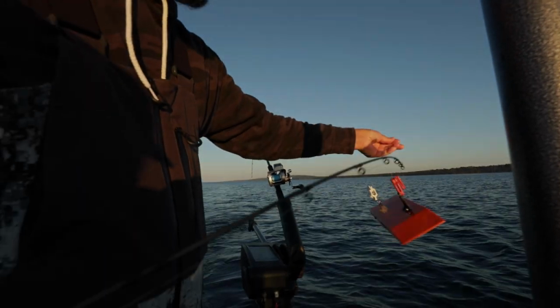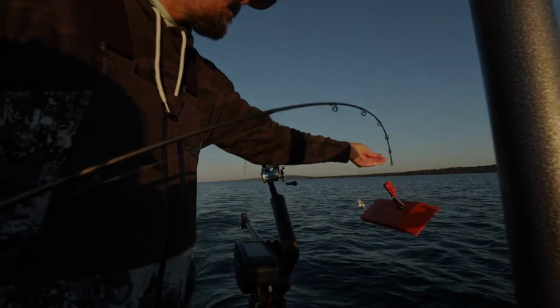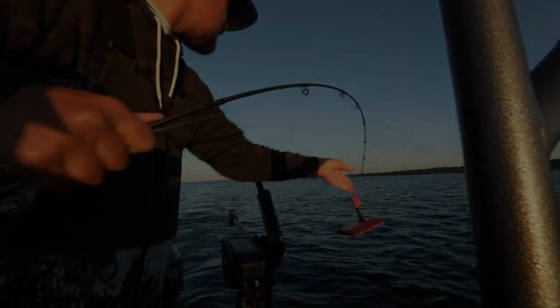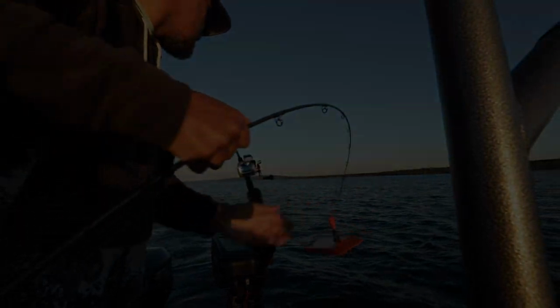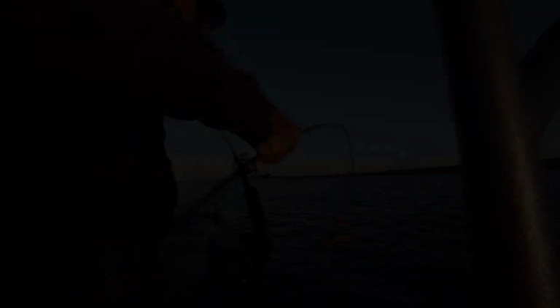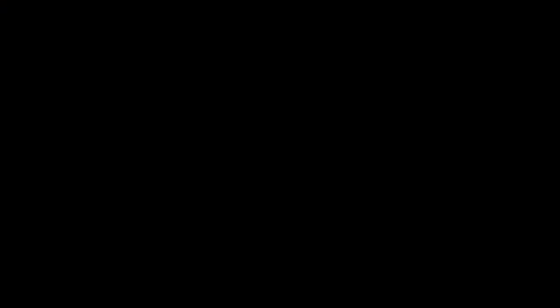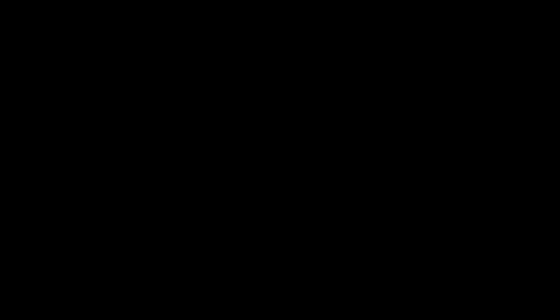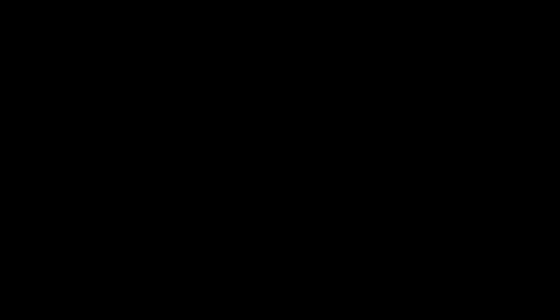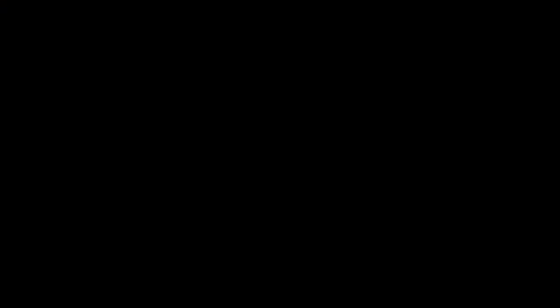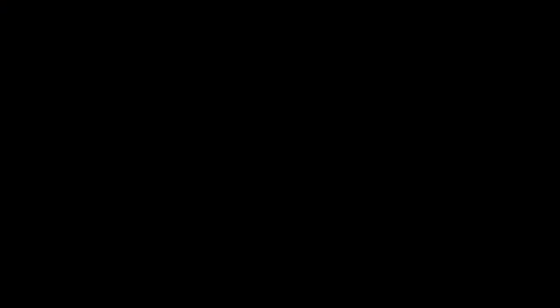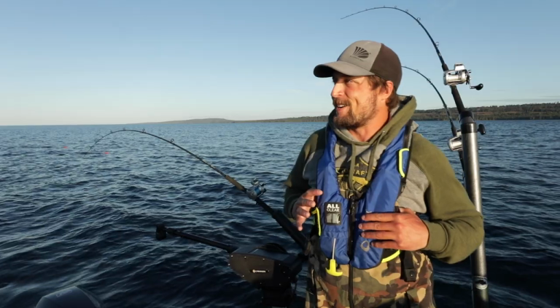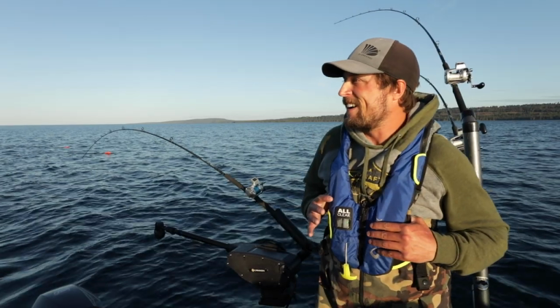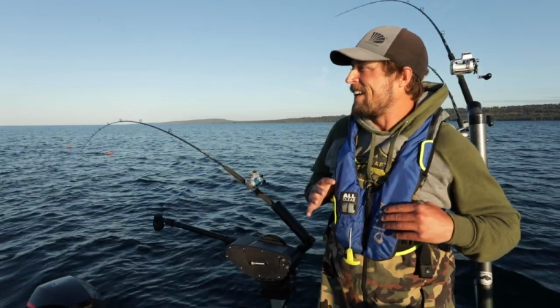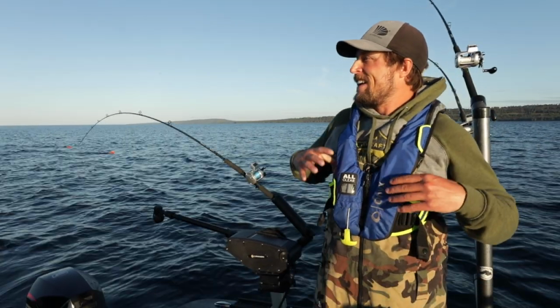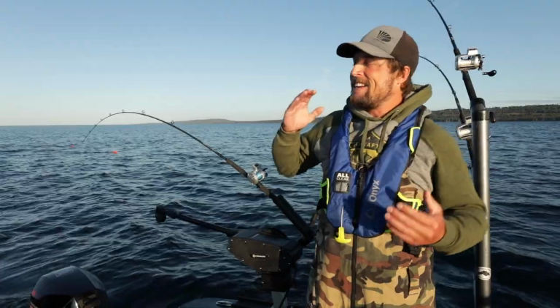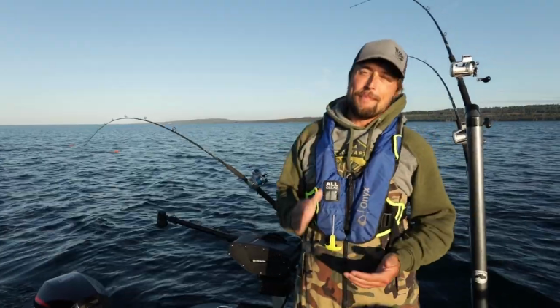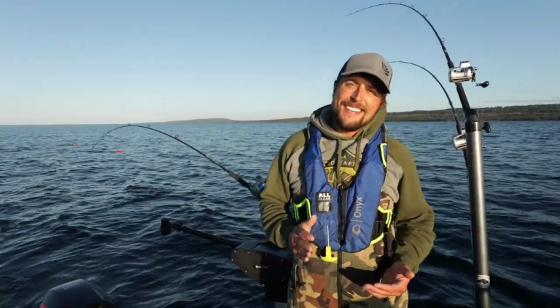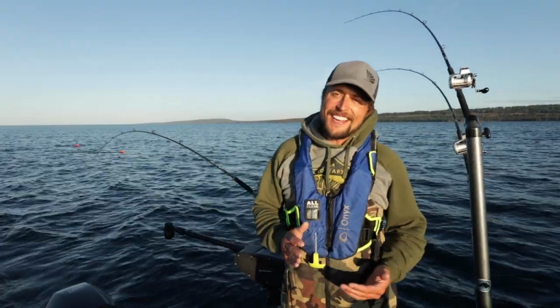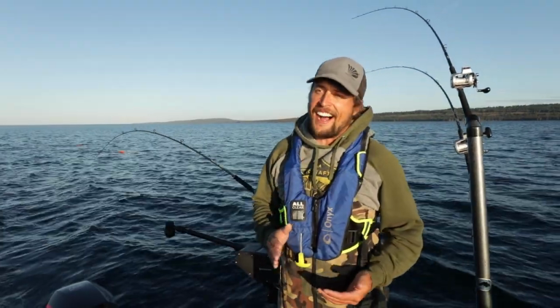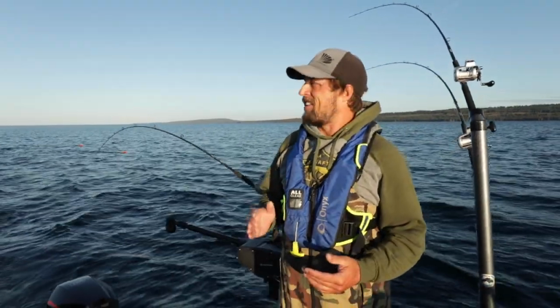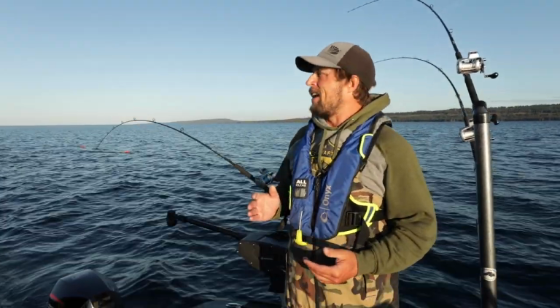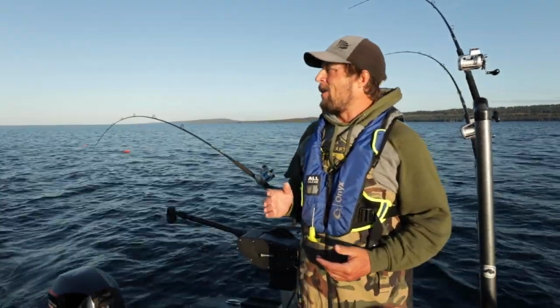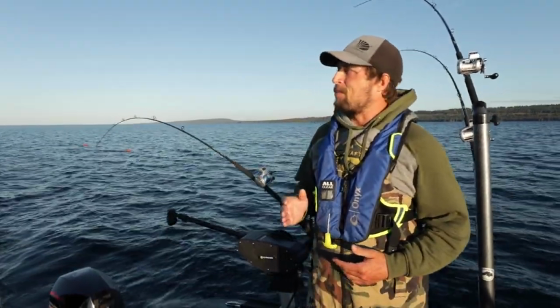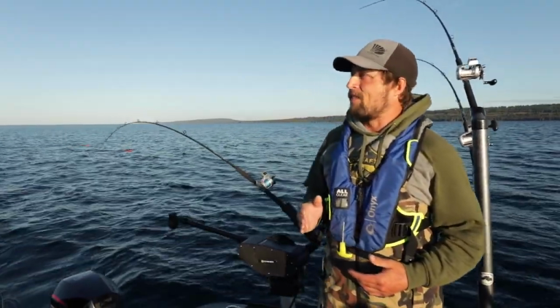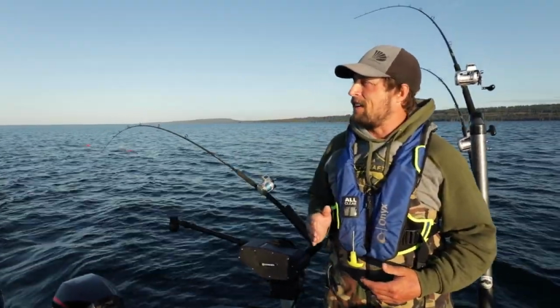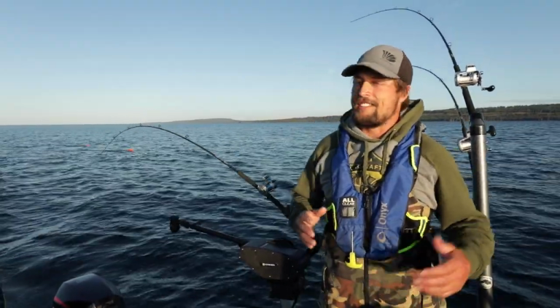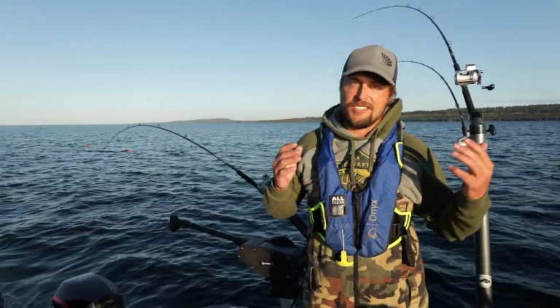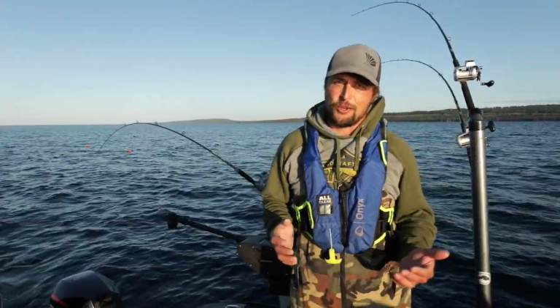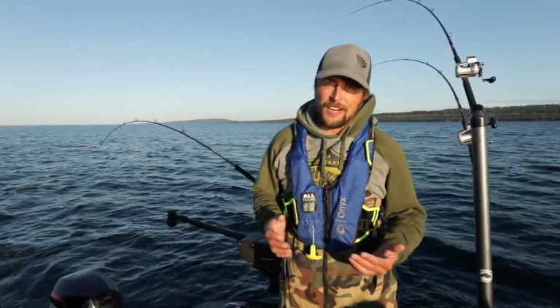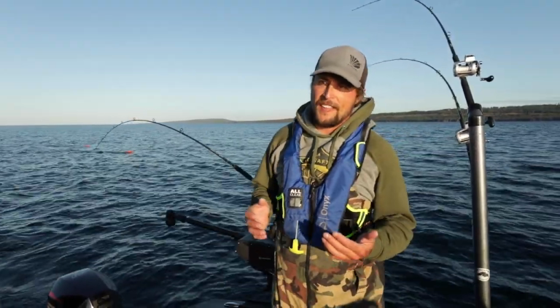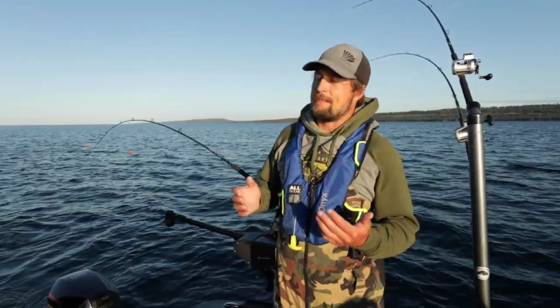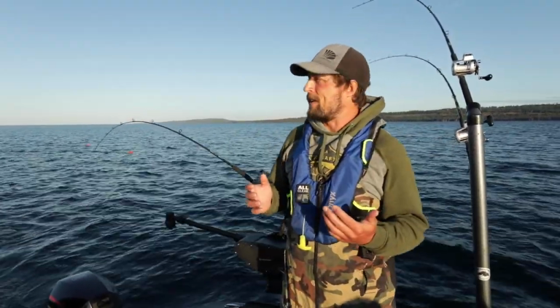Good morning and welcome to this episode of Superior Angling. It is mid to late August right now and our plan for today is to do some trolling on Lake Superior.